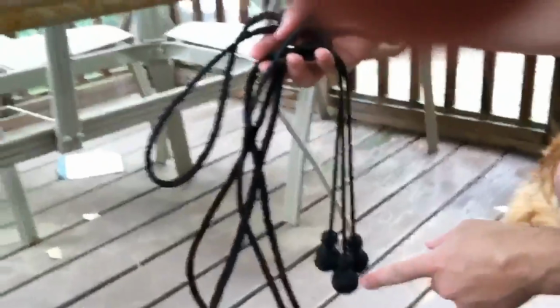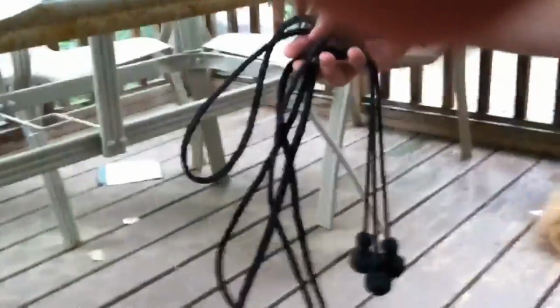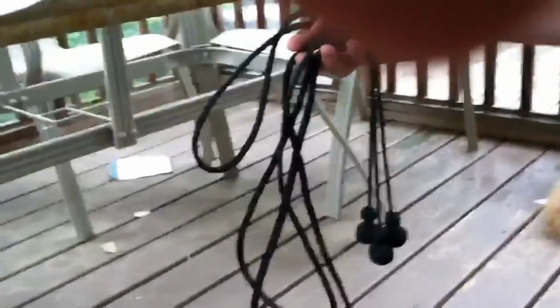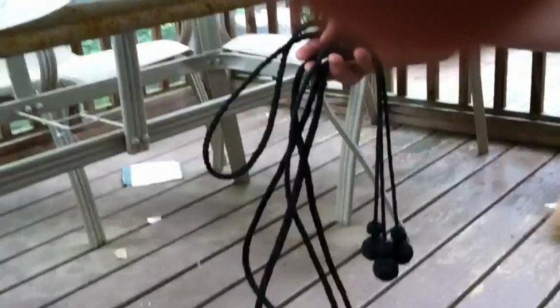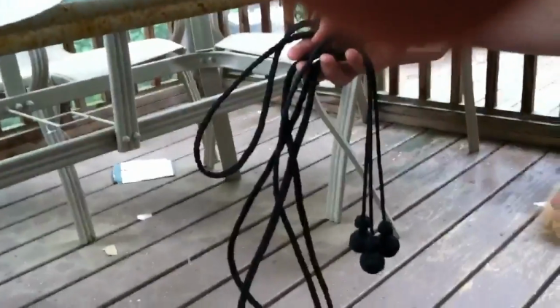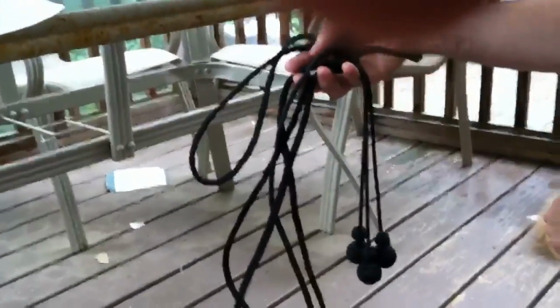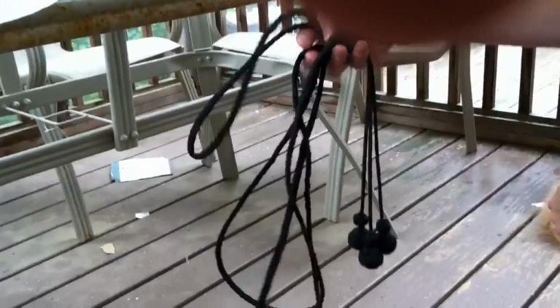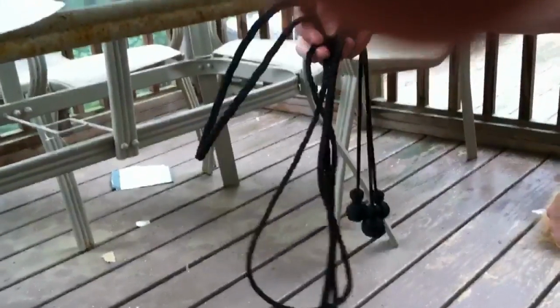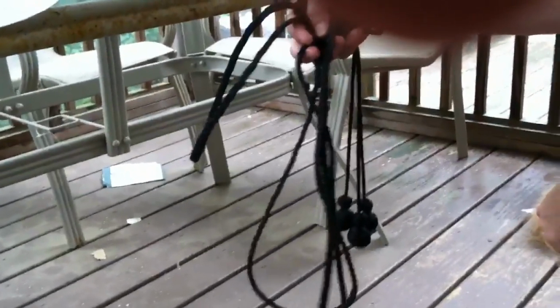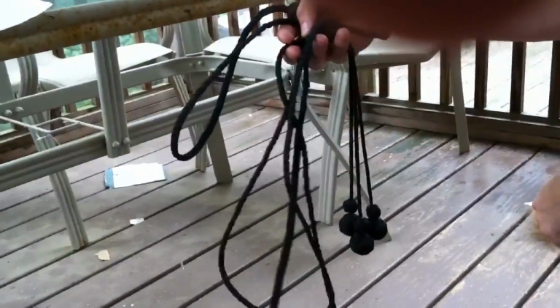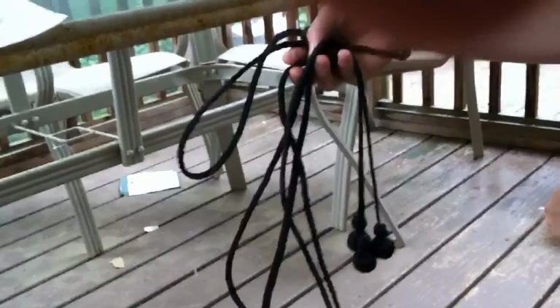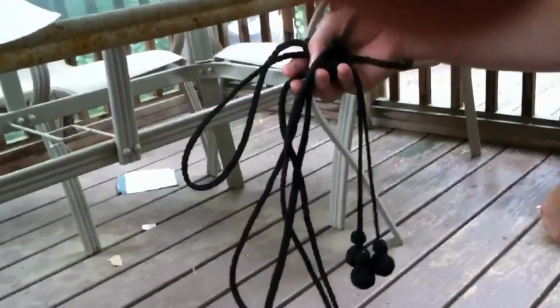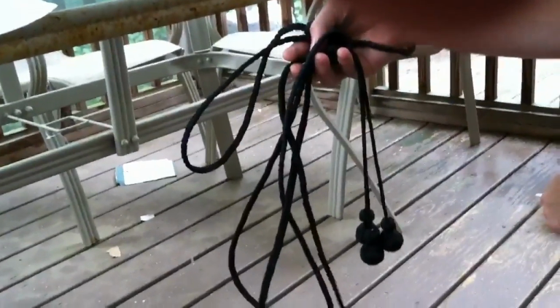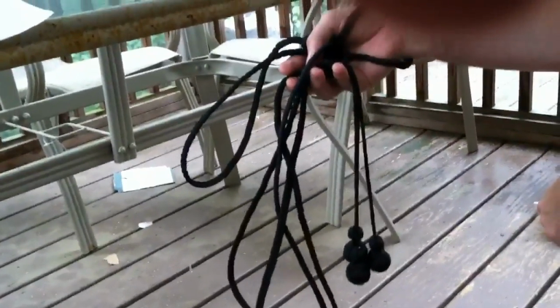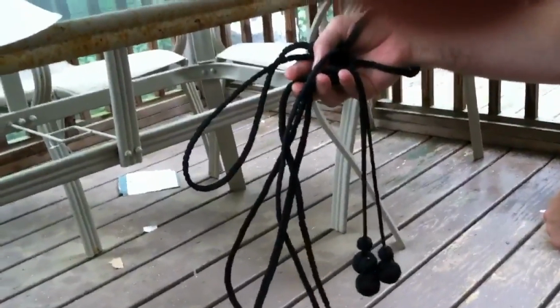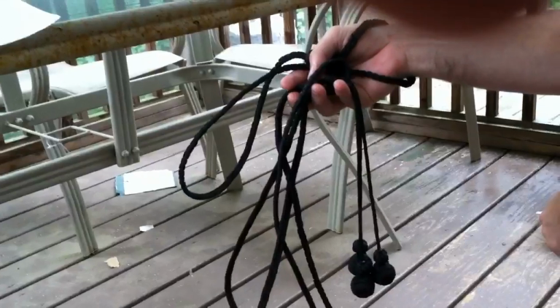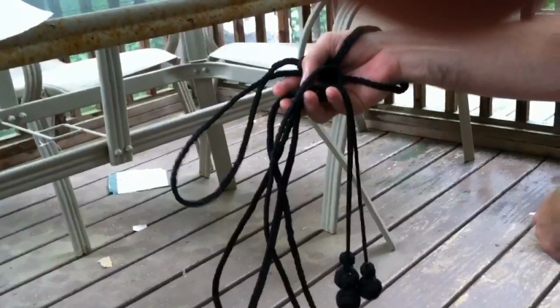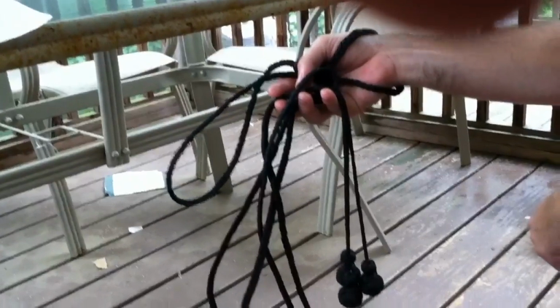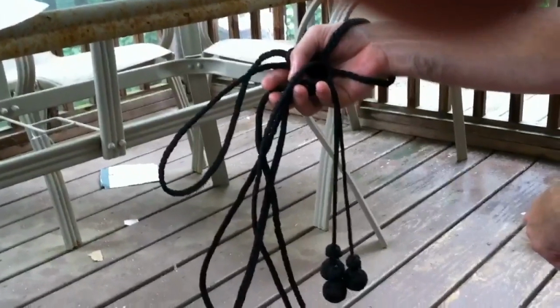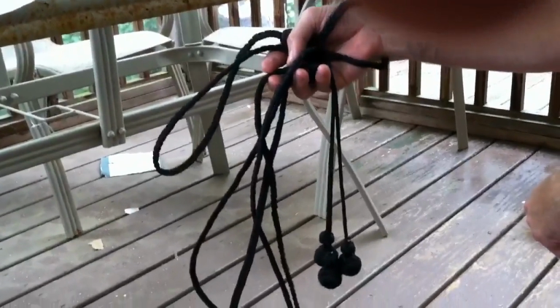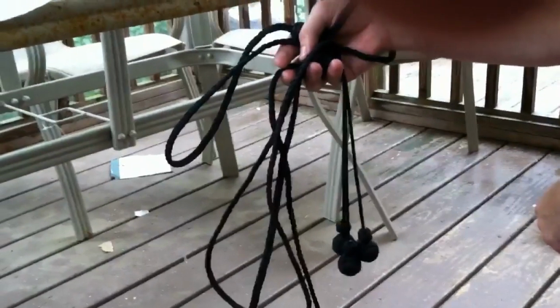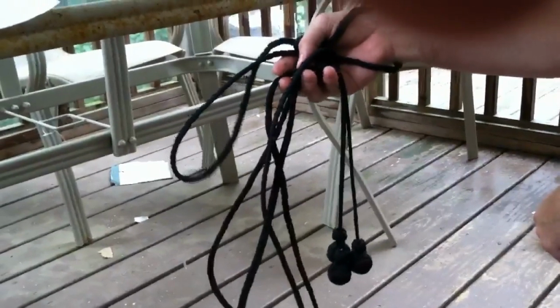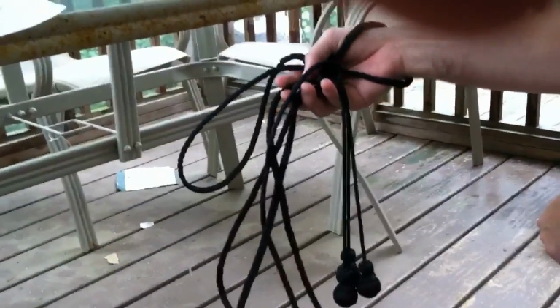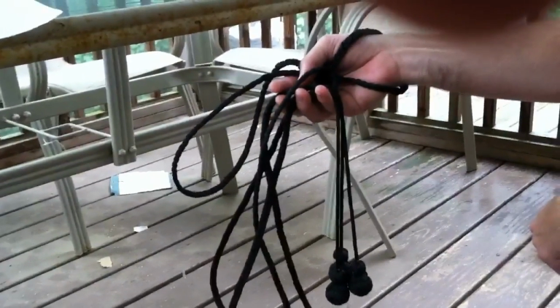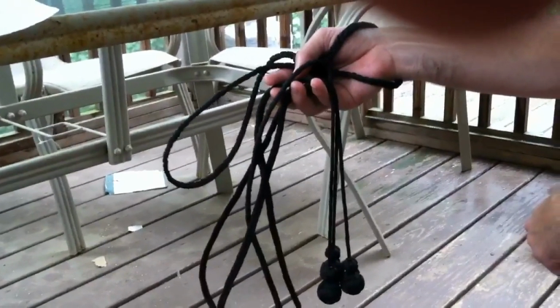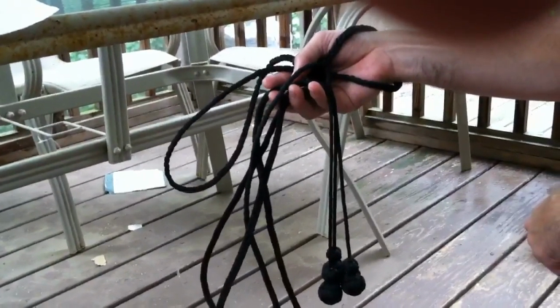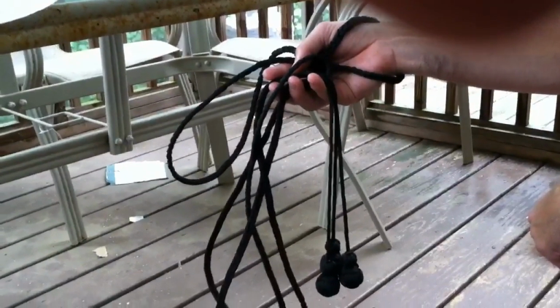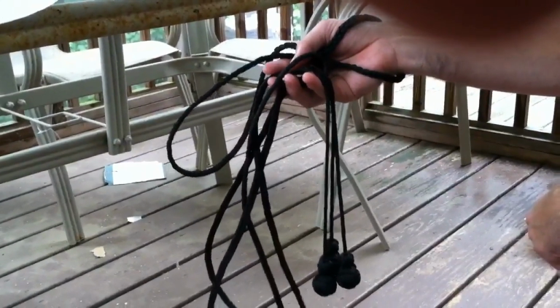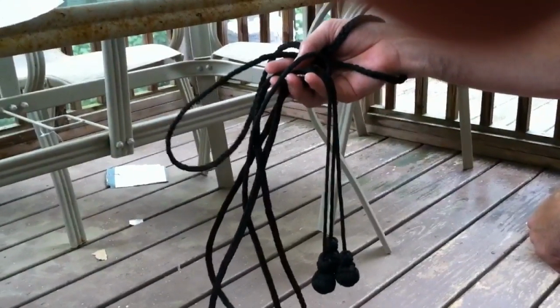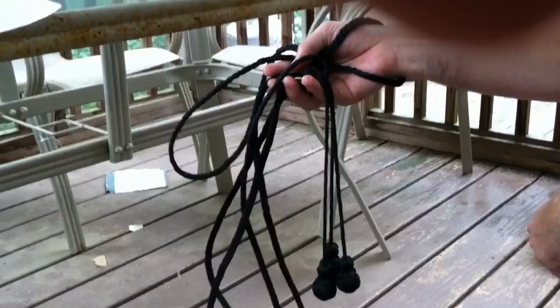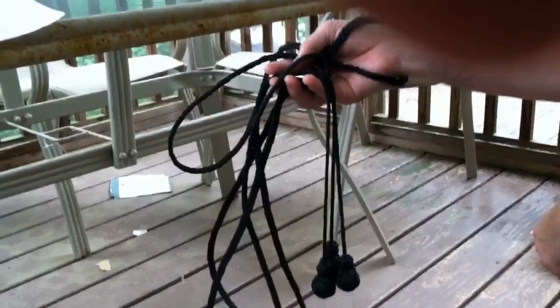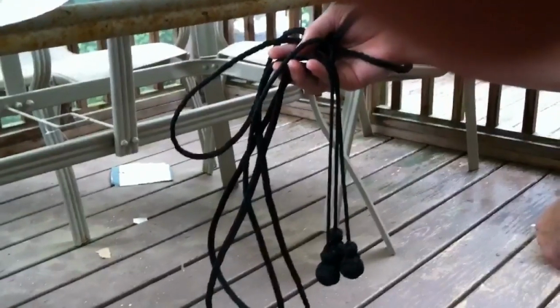With the three monkey's fists on the end. I don't know exactly how it would work as a weapon, but it's definitely a cool replica of something that was in a comic book. Thanks for watching. It's the Bola Whip by the Paracordist.